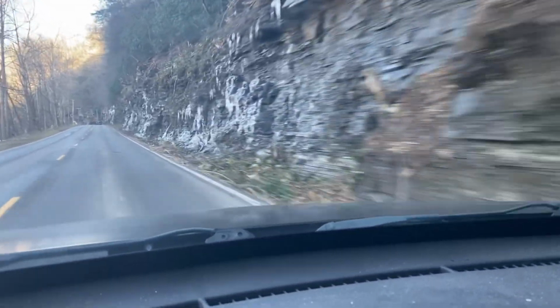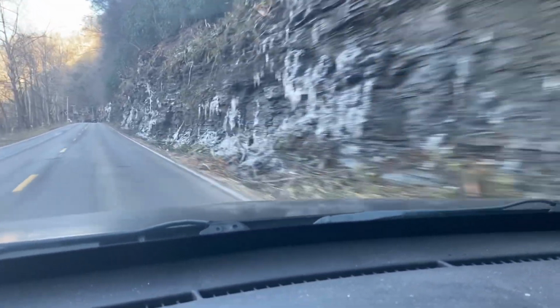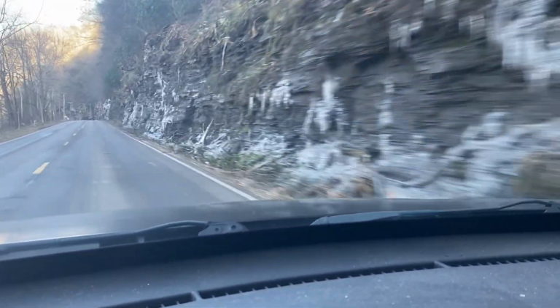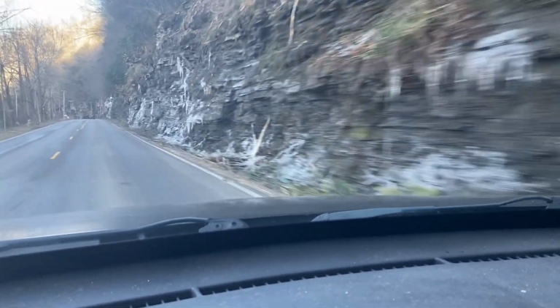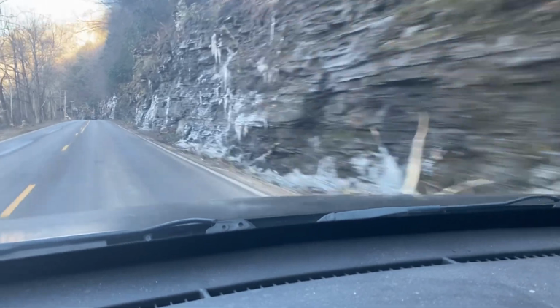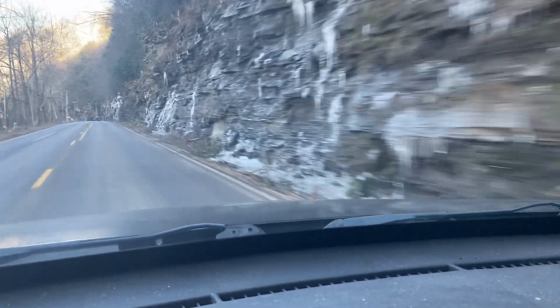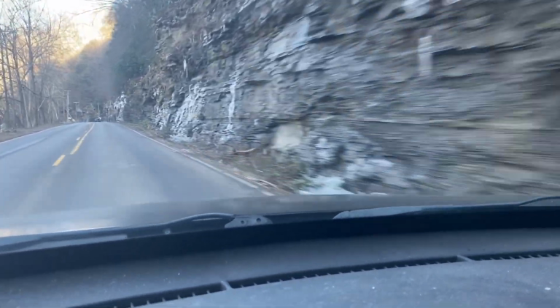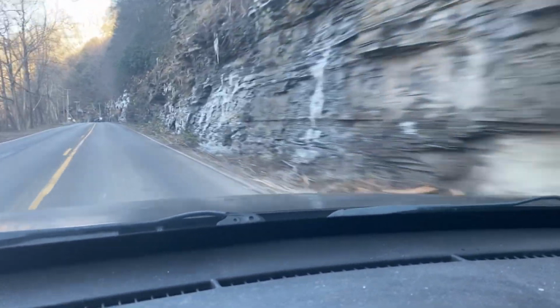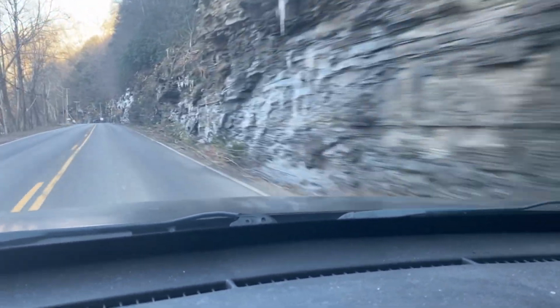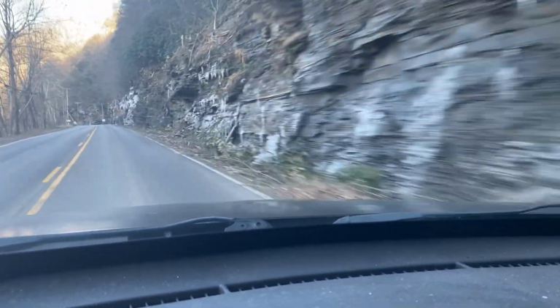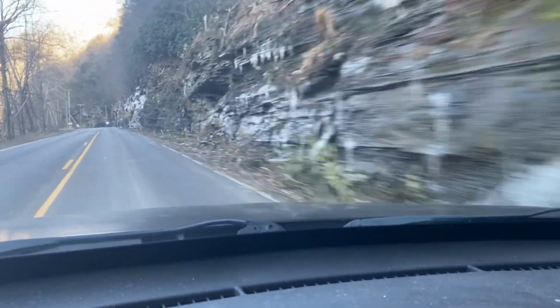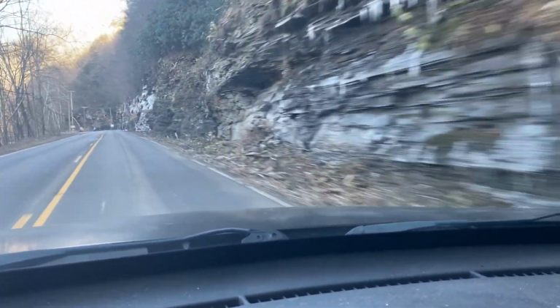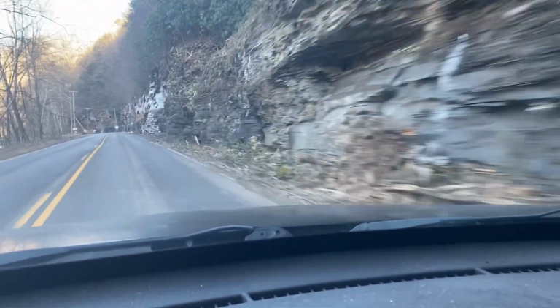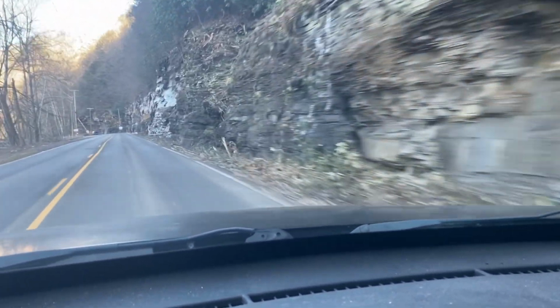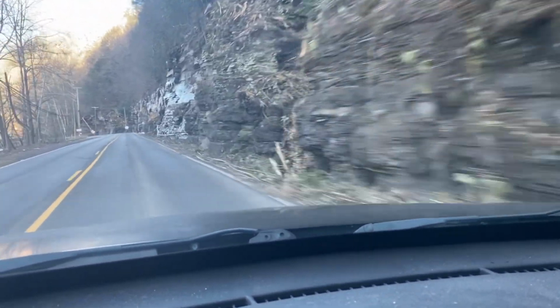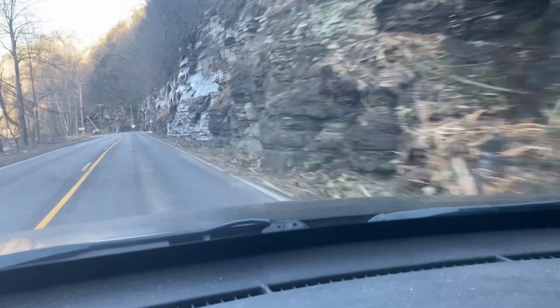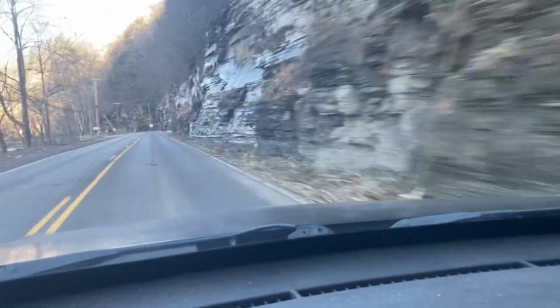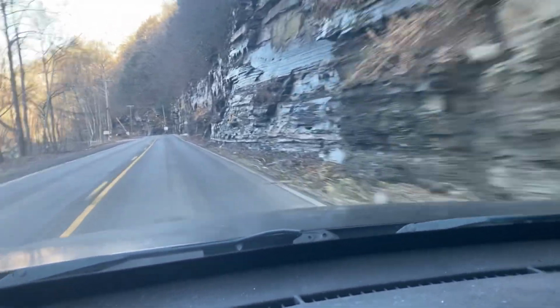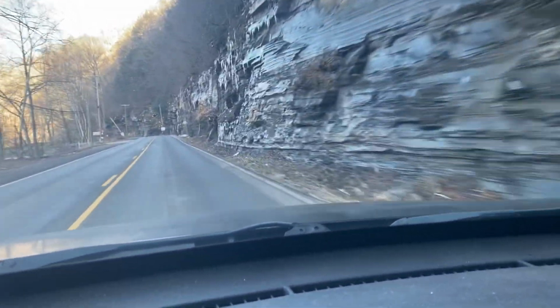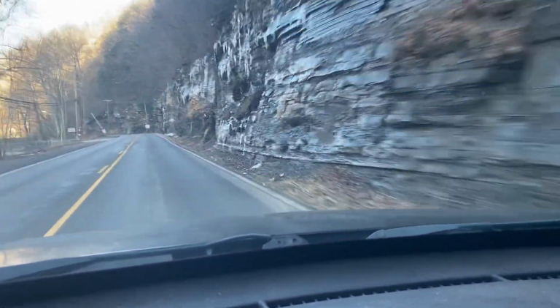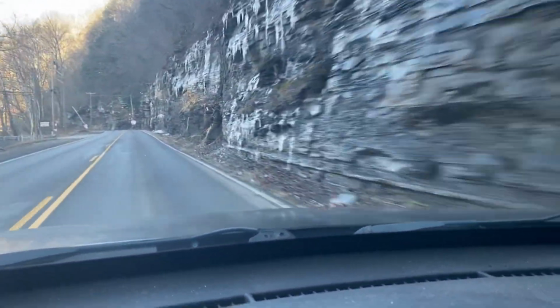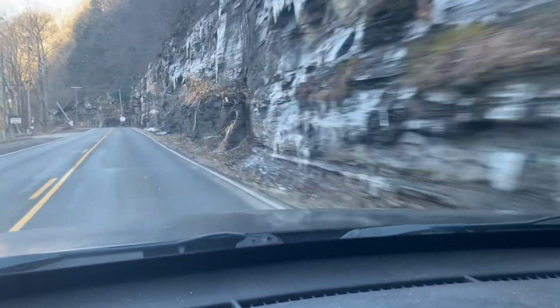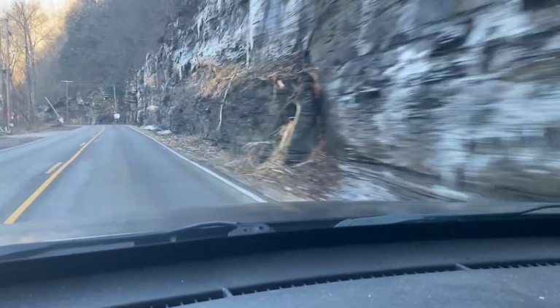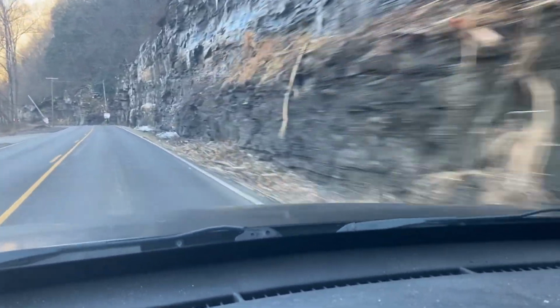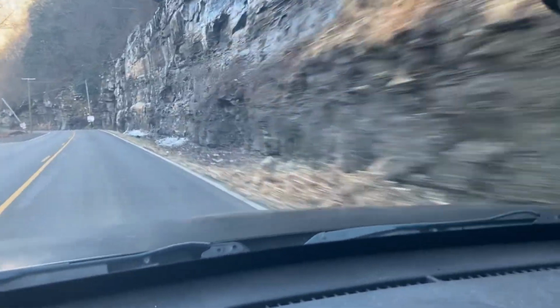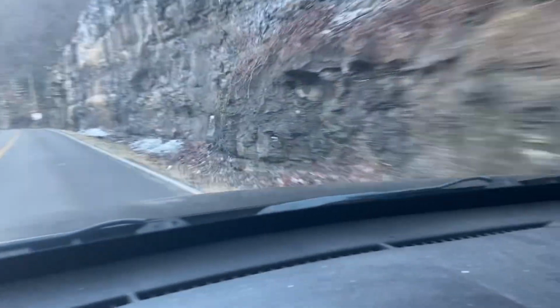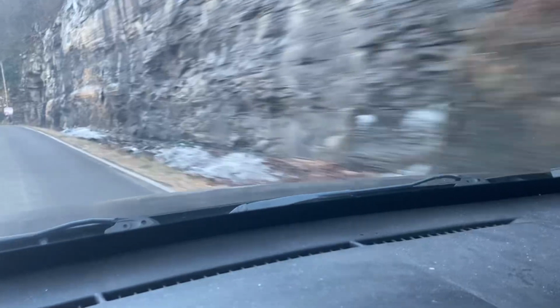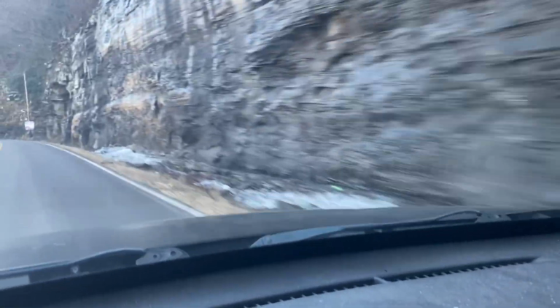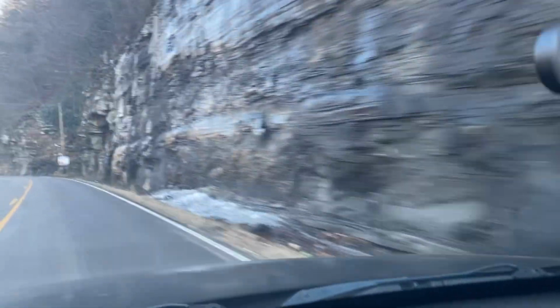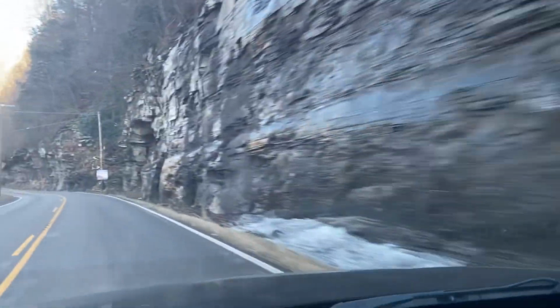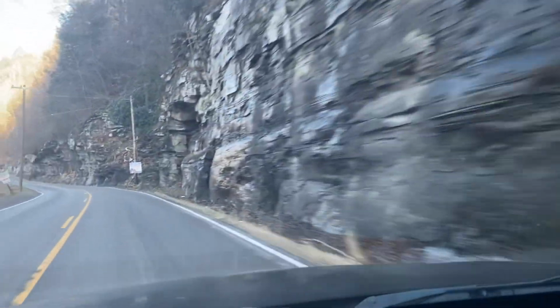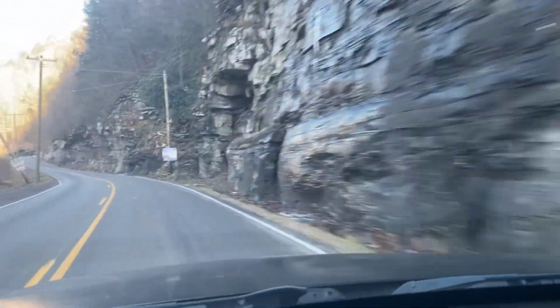They'll fall right on your car if you're not careful. If they get big enough and build up, I've seen big chunks fall and hit the road right in front of you. Most of the time they pile up off to the side like that.